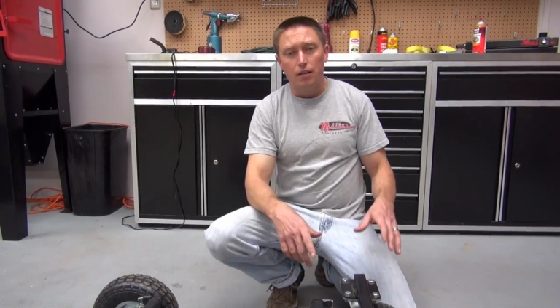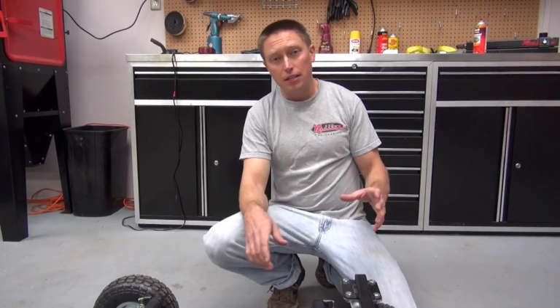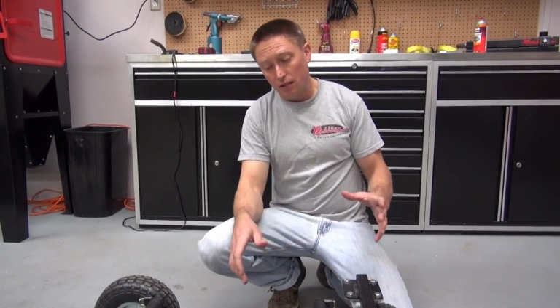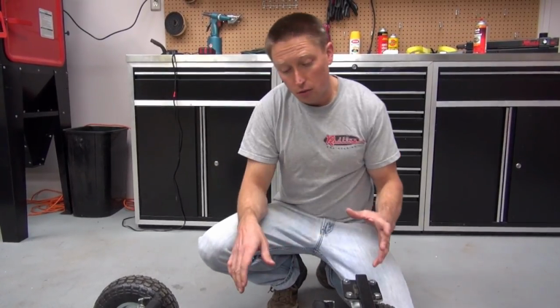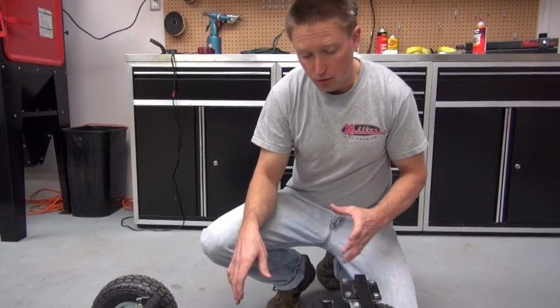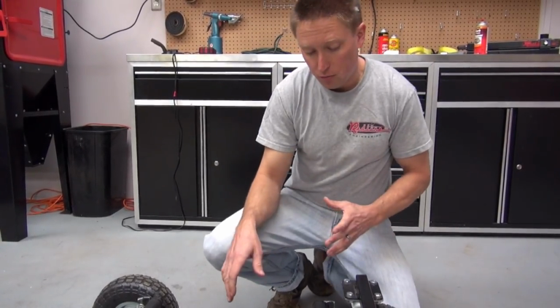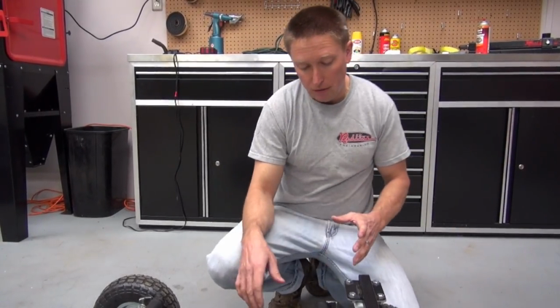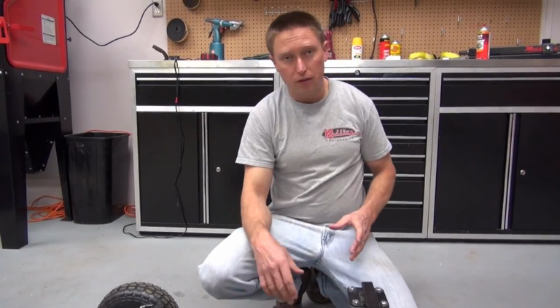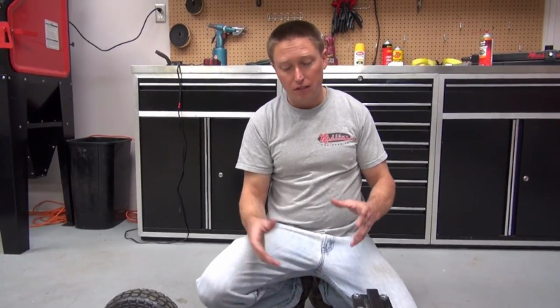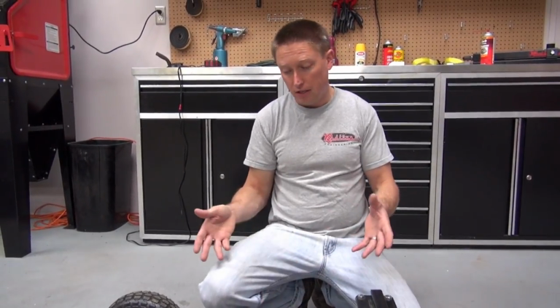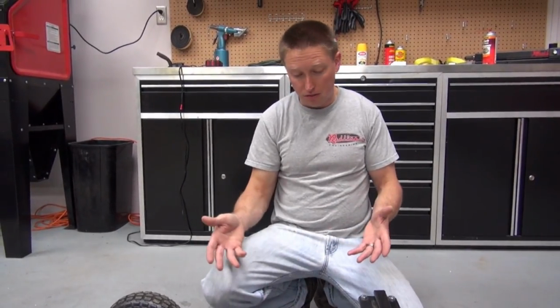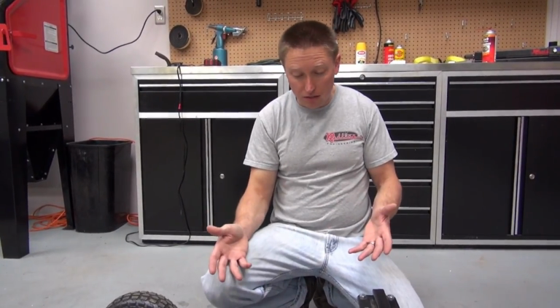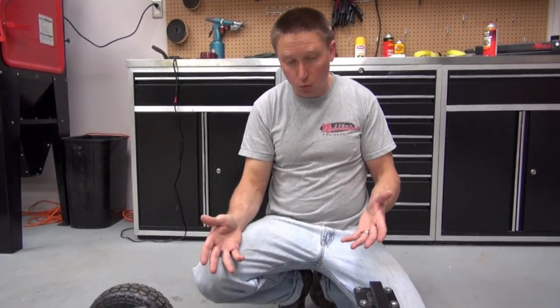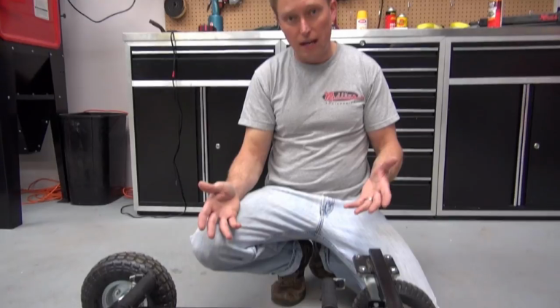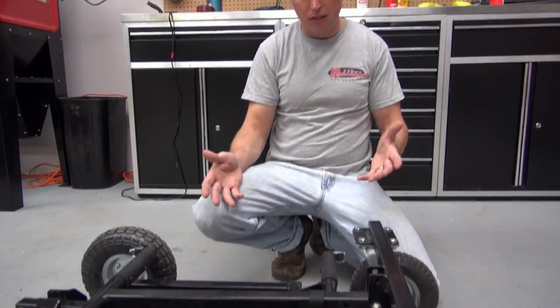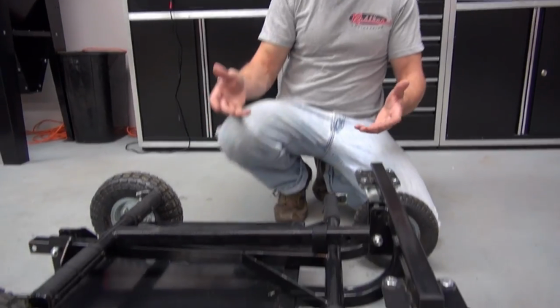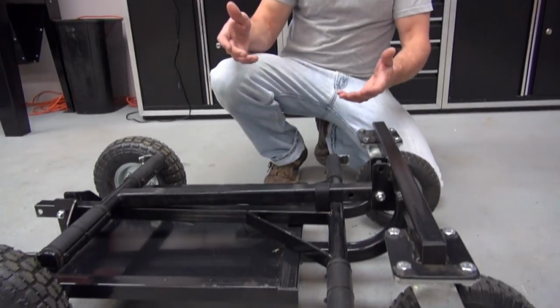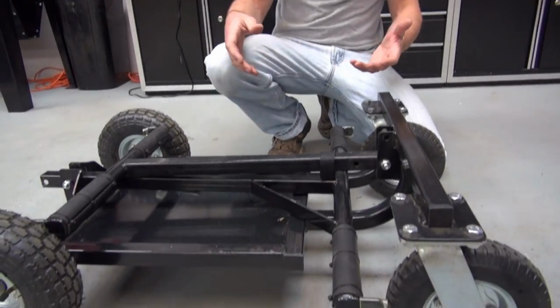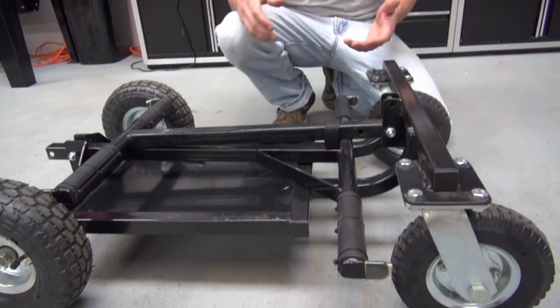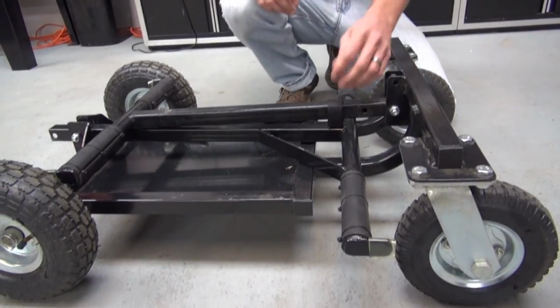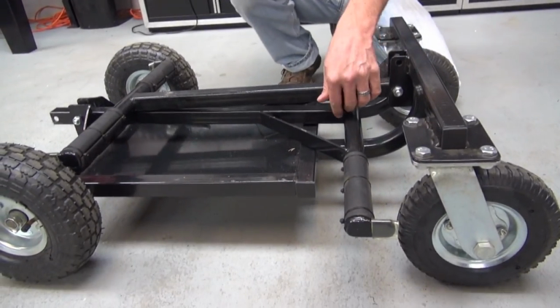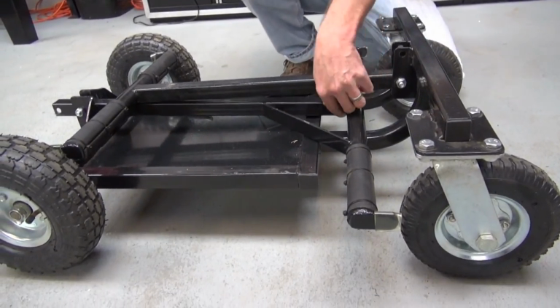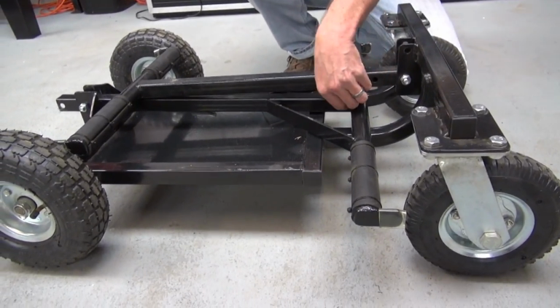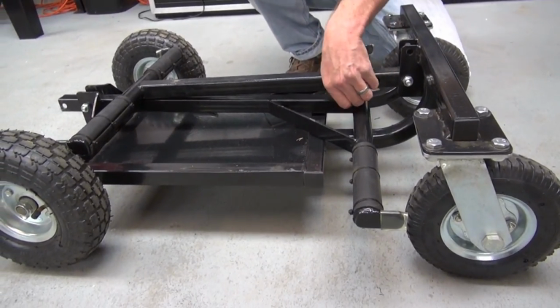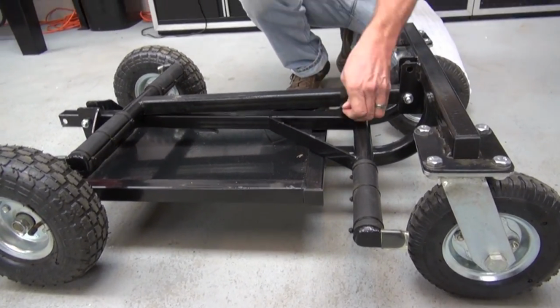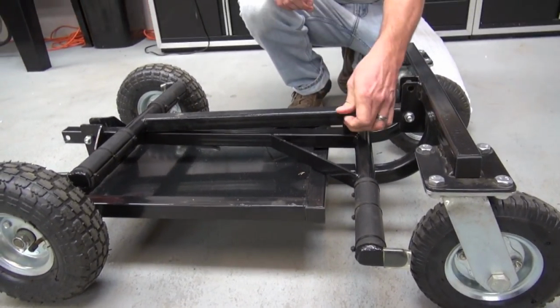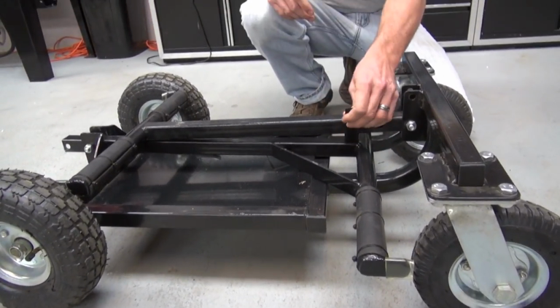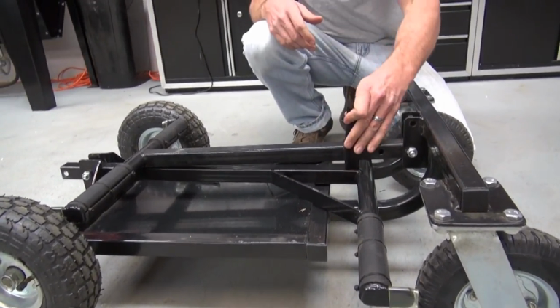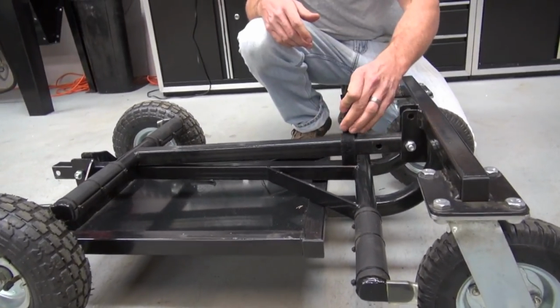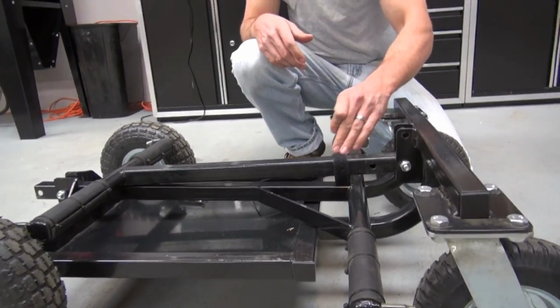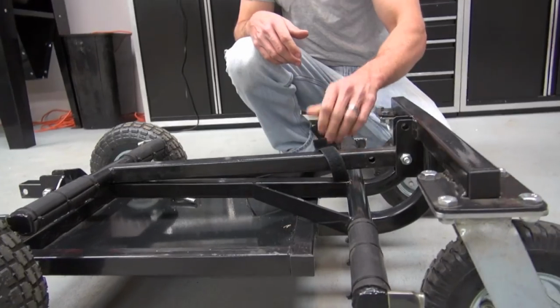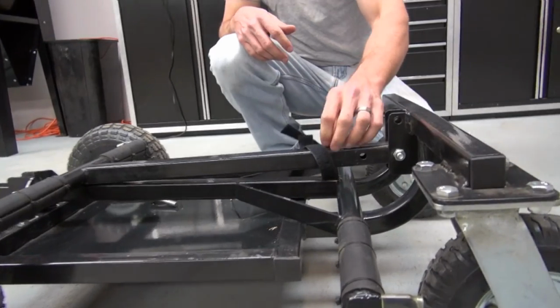This stand is a steel construction with a powder coated finish and as you can see it folds down into a nice small package. To fold the kart stand upright,